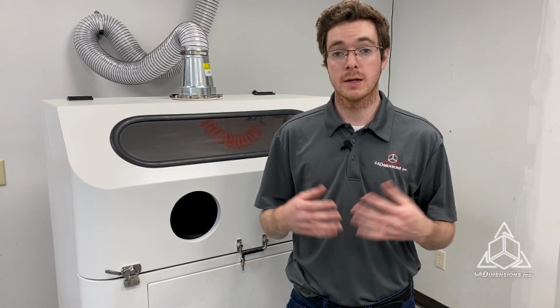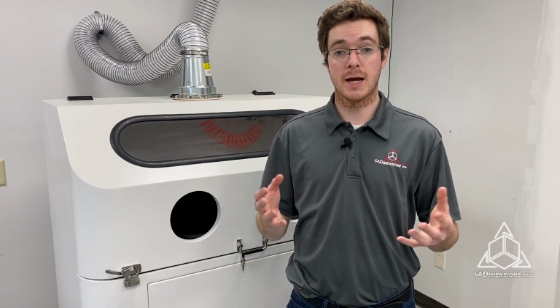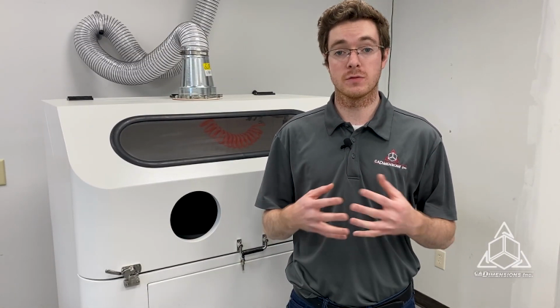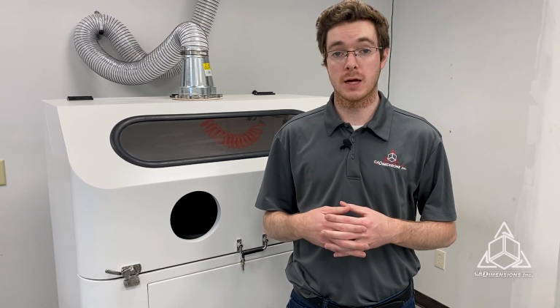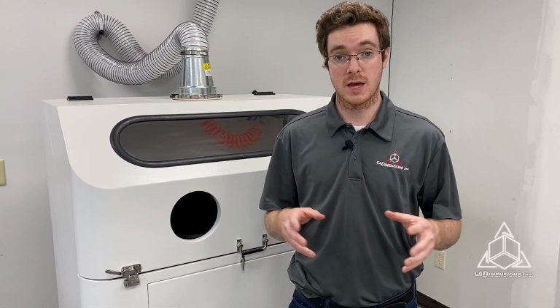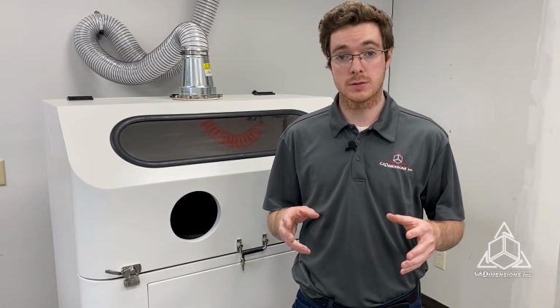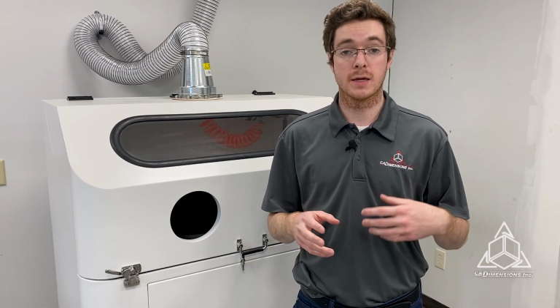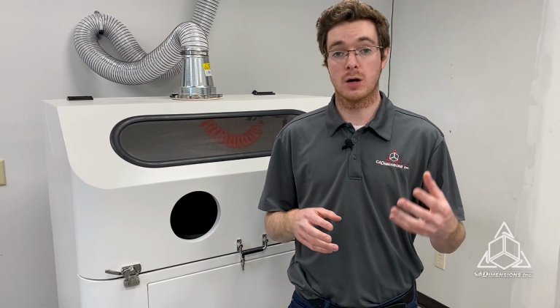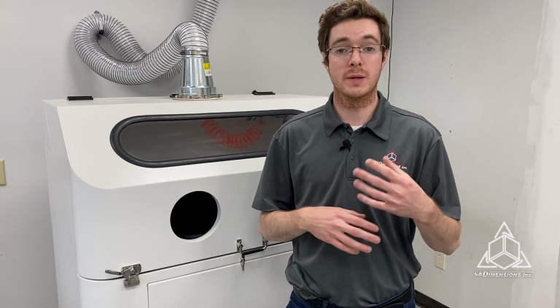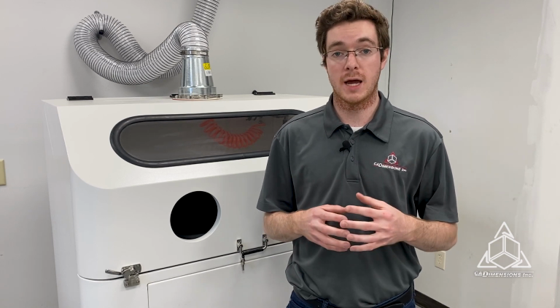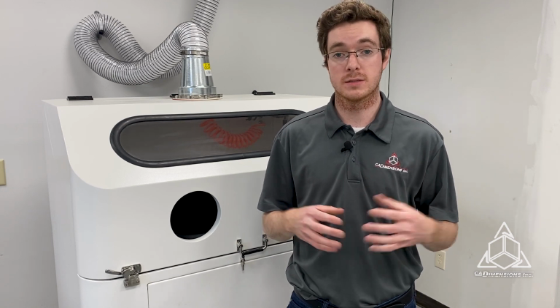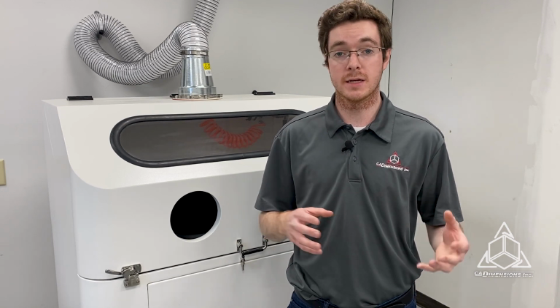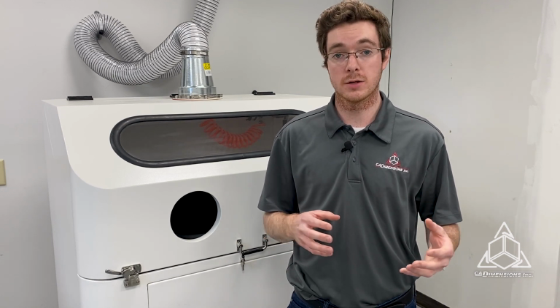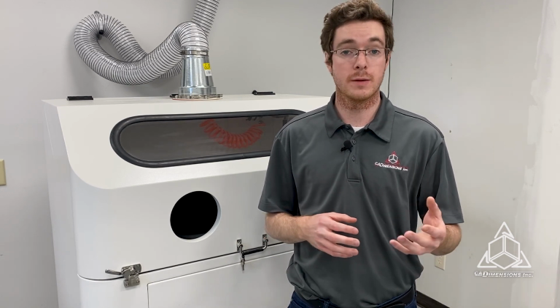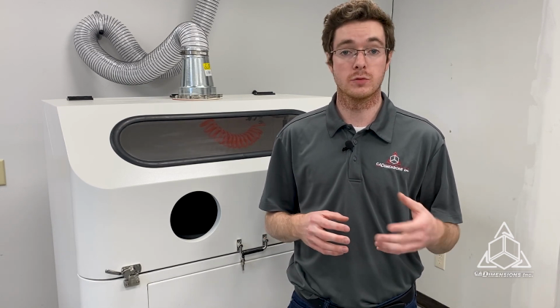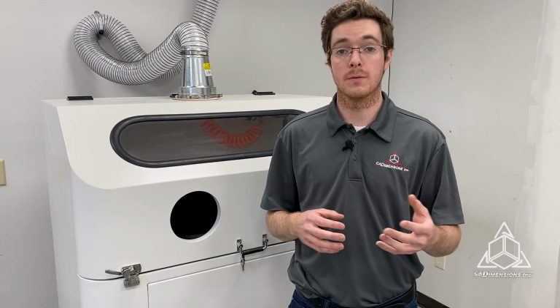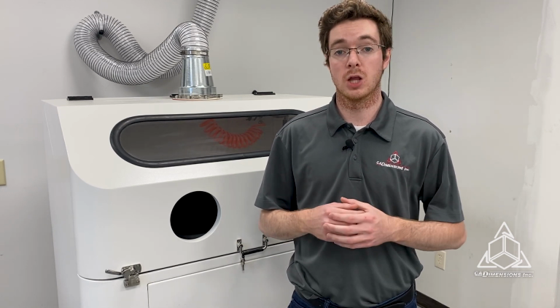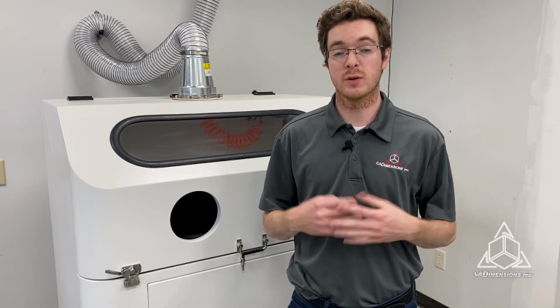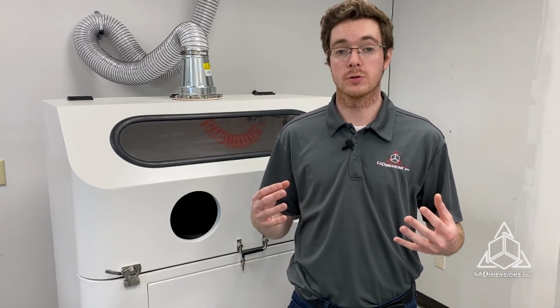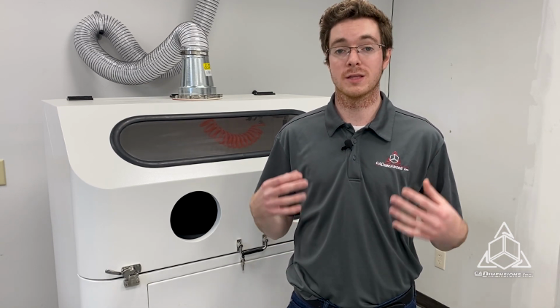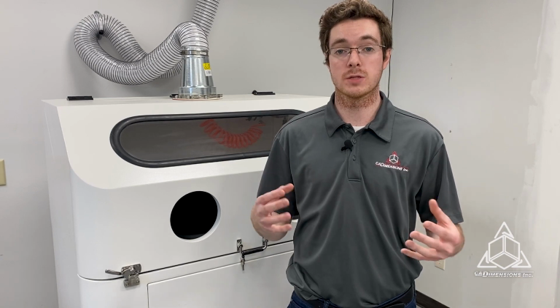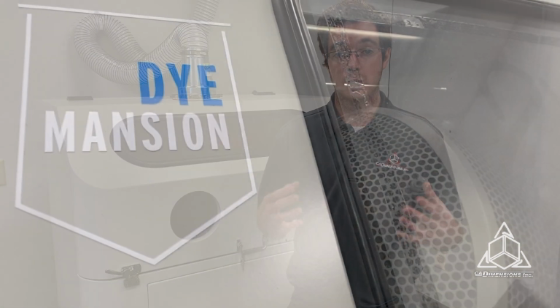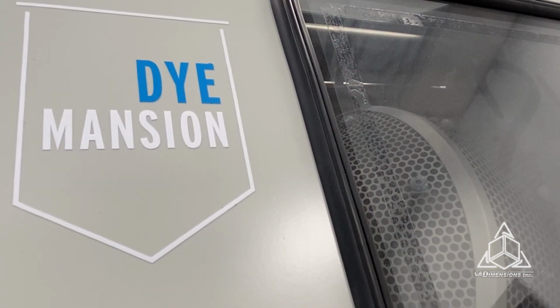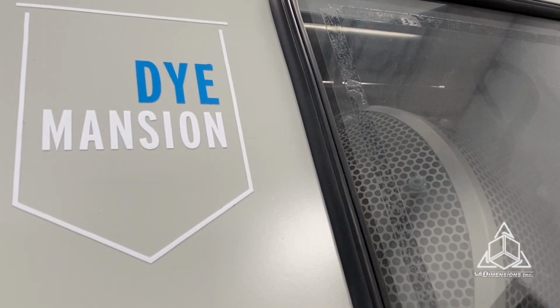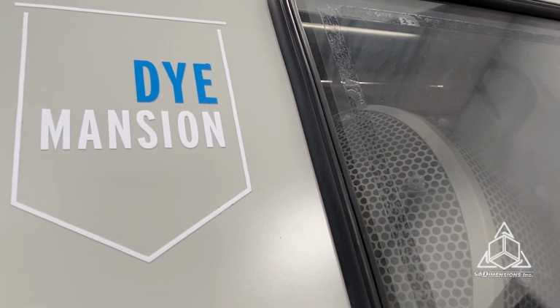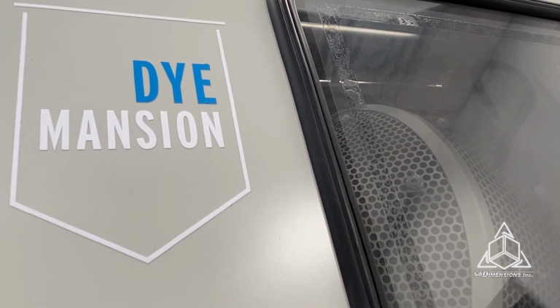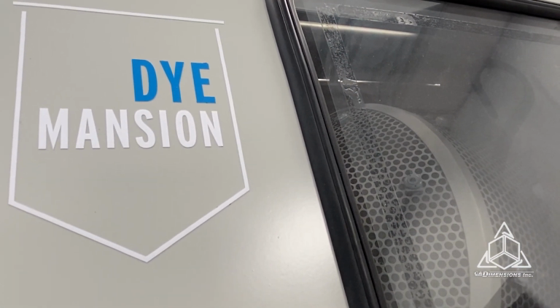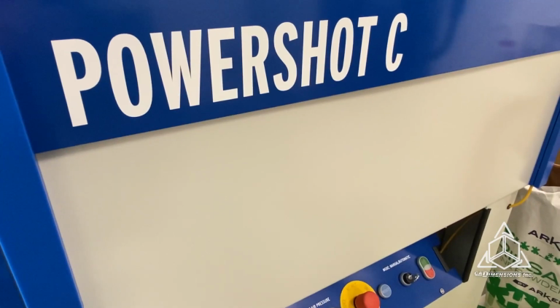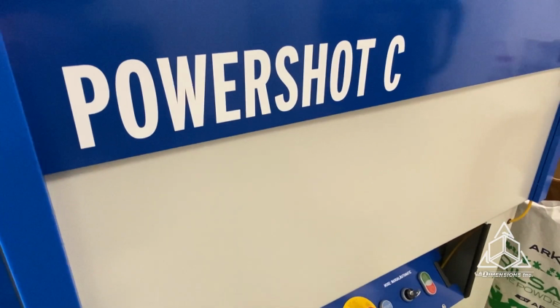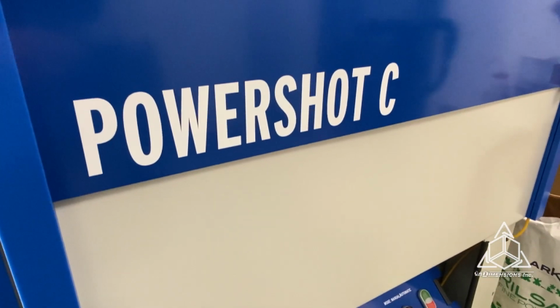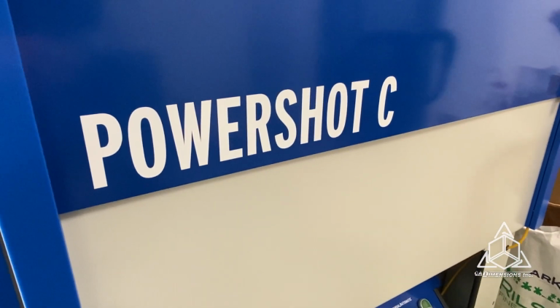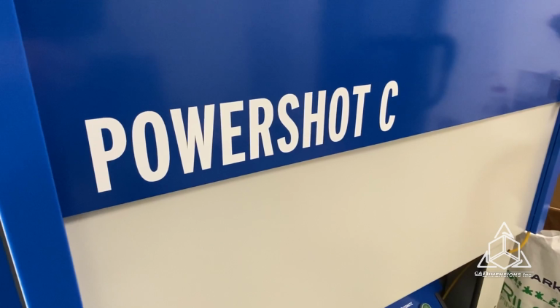Now there are a lot of options for post-processing SAF parts. They can be tumbled, media blasted, dyed to any color, vapor smoothed, and more. And luckily we partnered with one of the leaders in post-processing solutions, Dimension, to offer you any post-processing you may need for your parts.